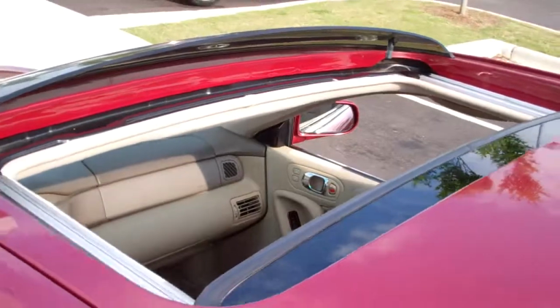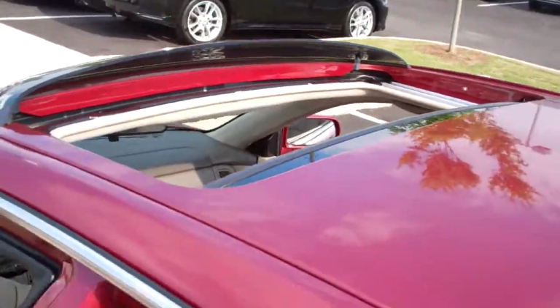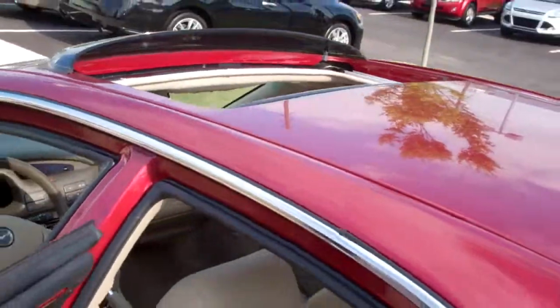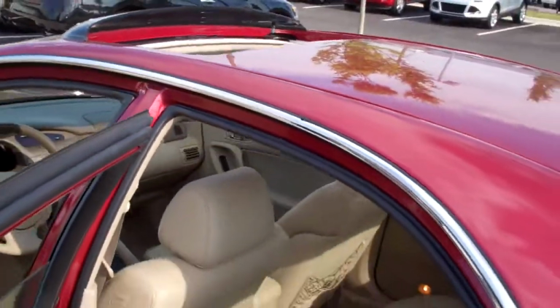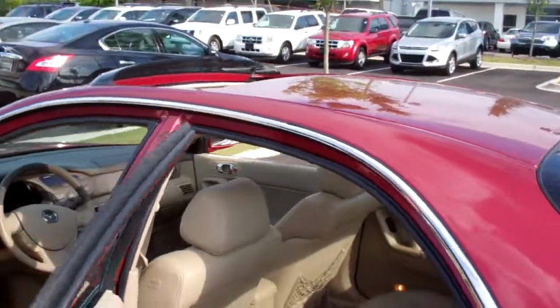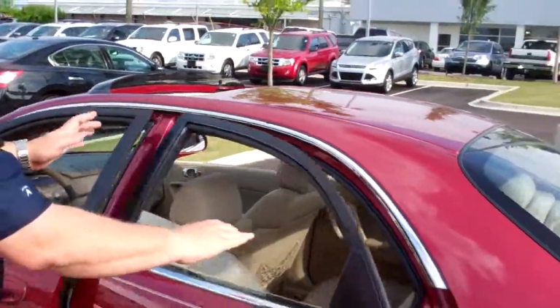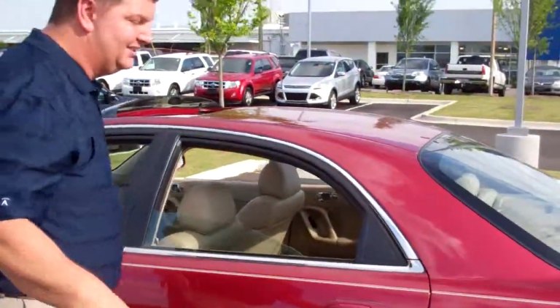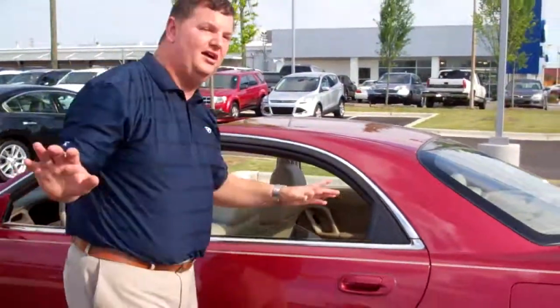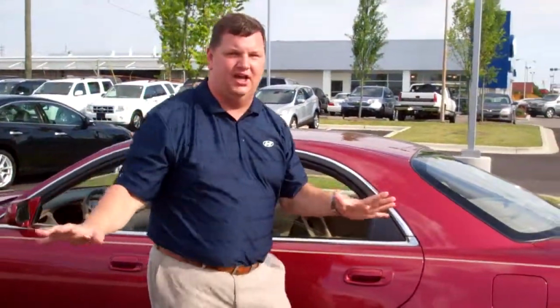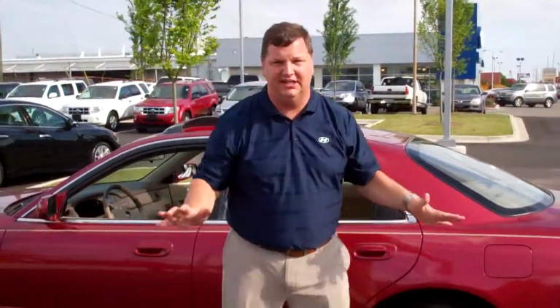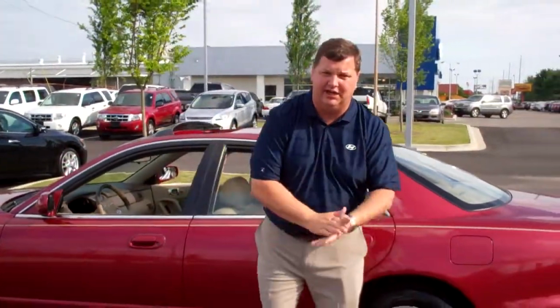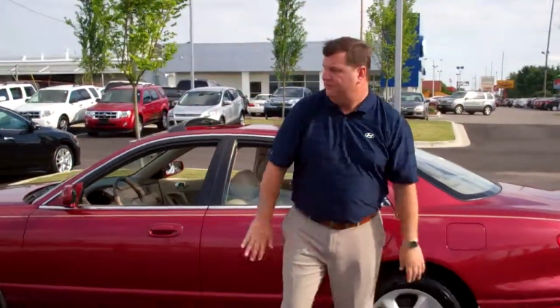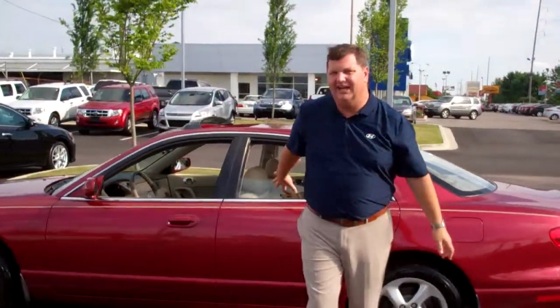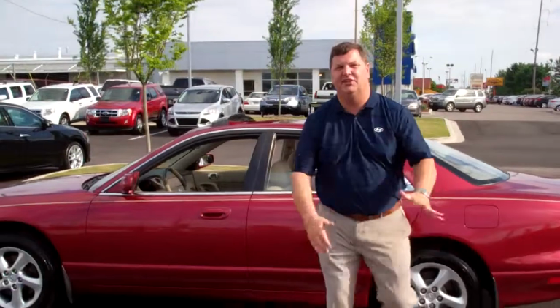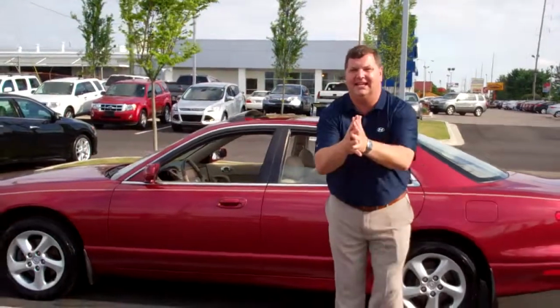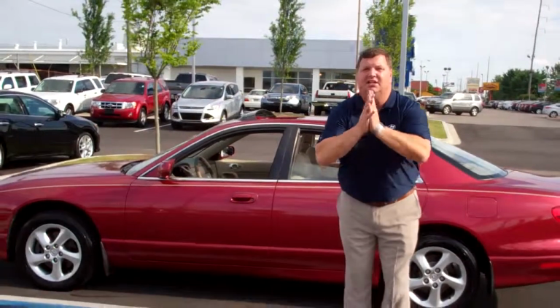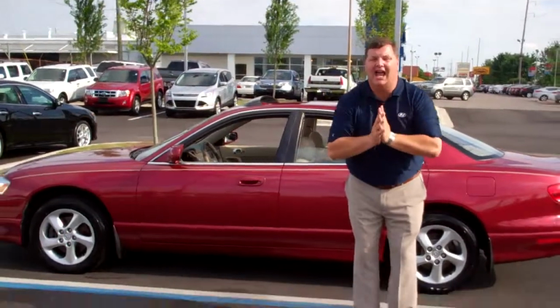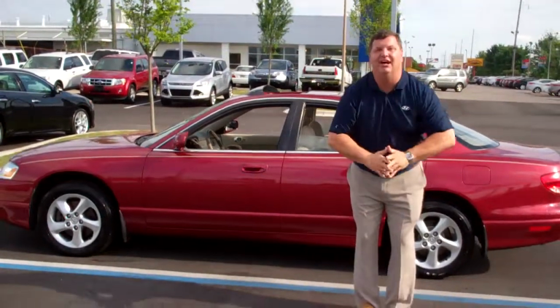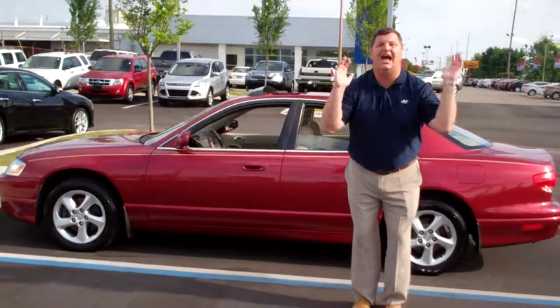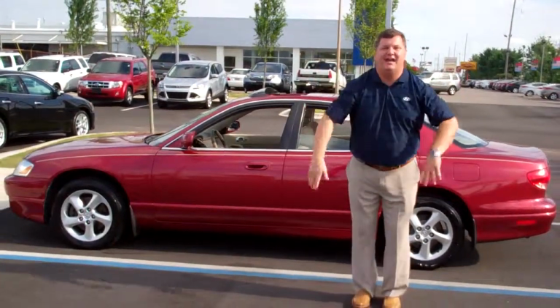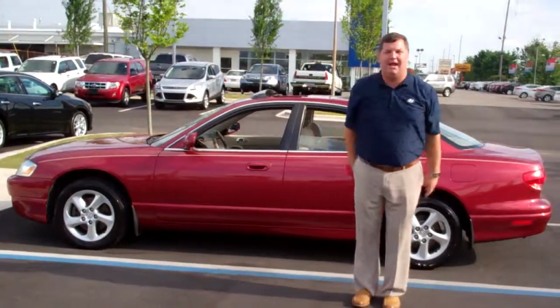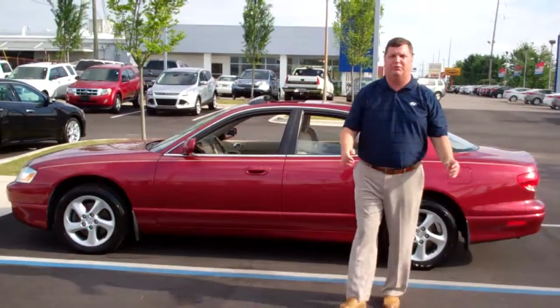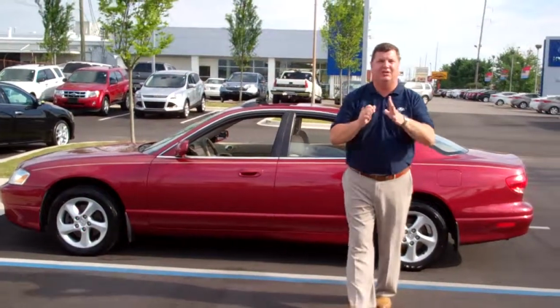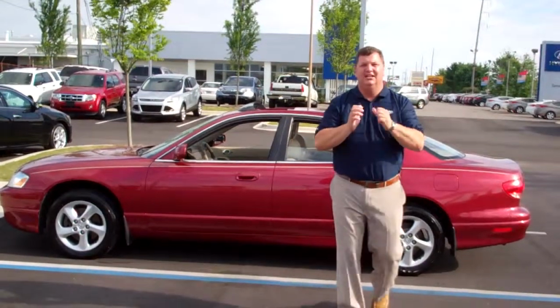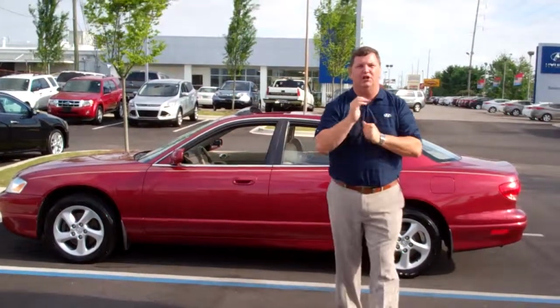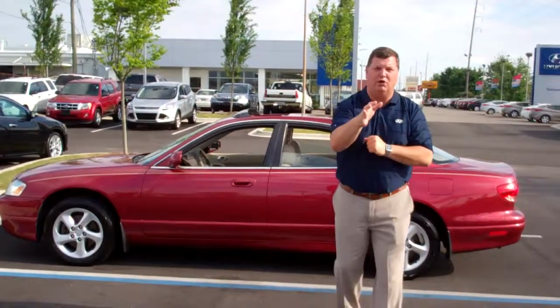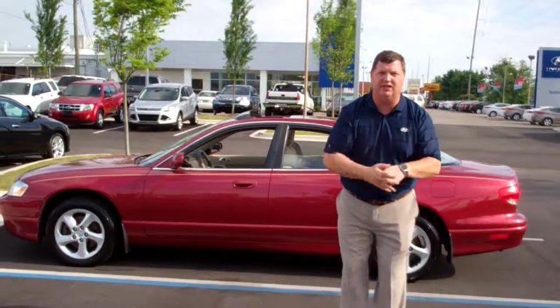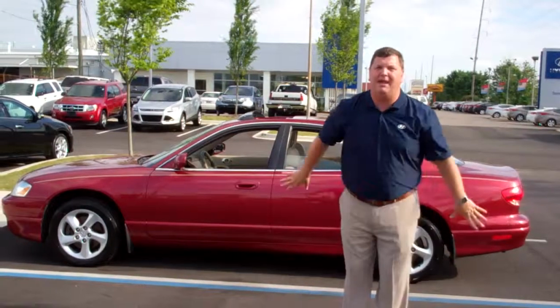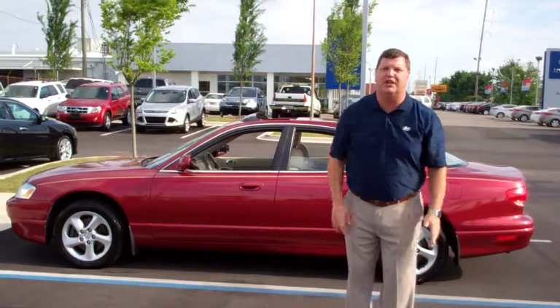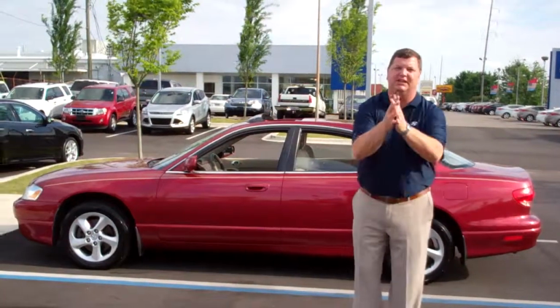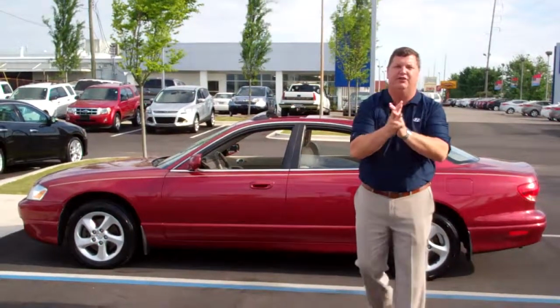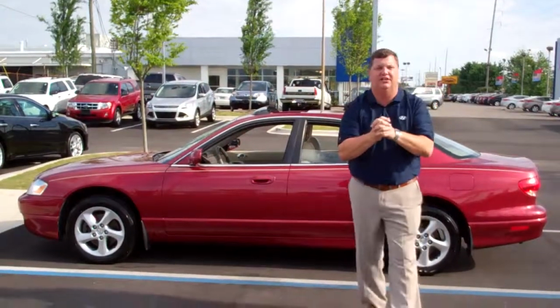This thing has under 100,000 miles, so it's got less miles than the Honda as well. Very nice vehicle and it is going to have a lifetime powertrain warranty. That's right — as long as you own the vehicle, the powertrain is going to be covered on this vehicle.